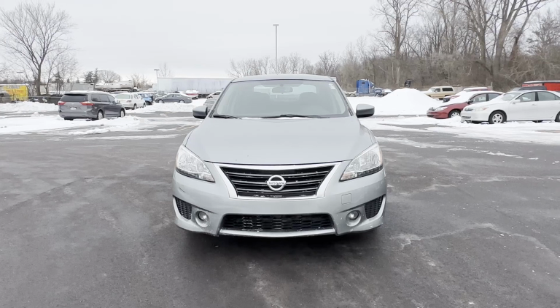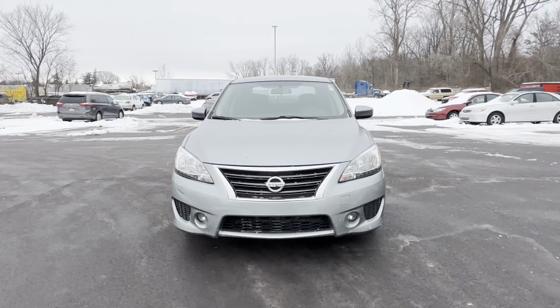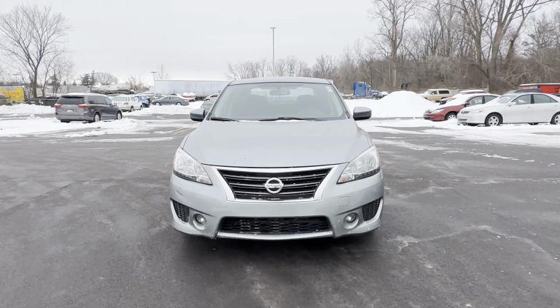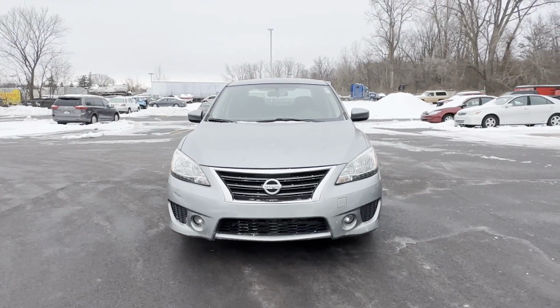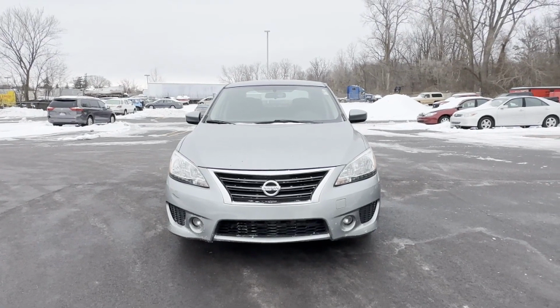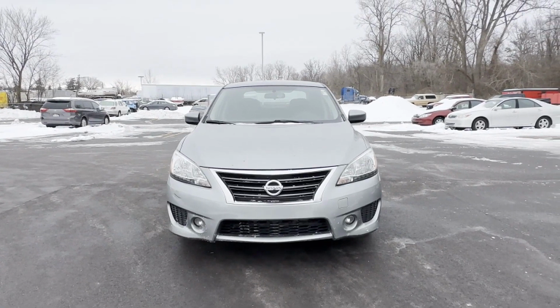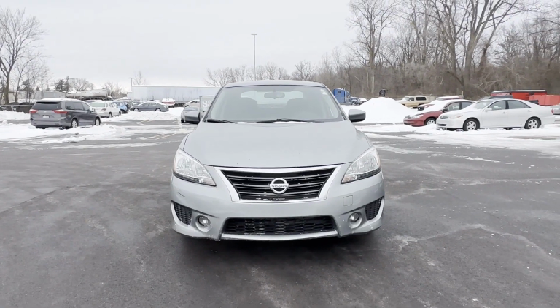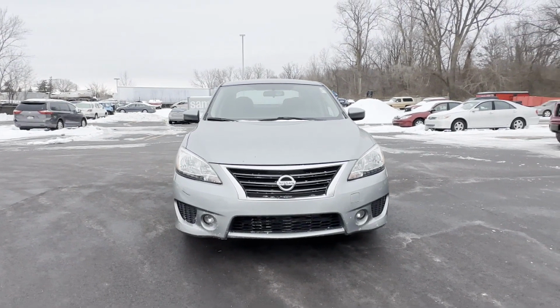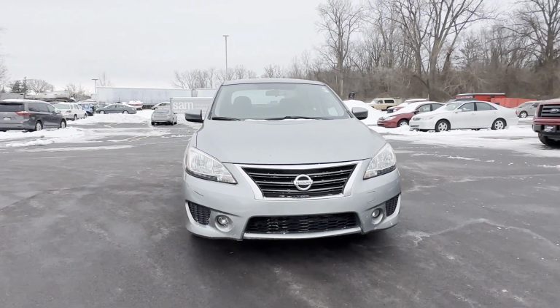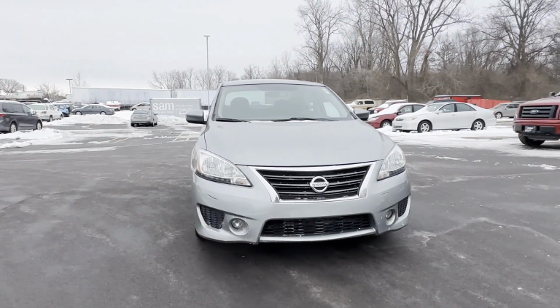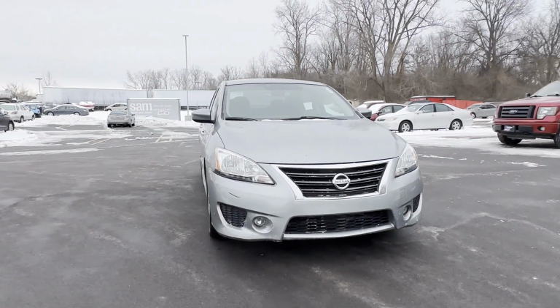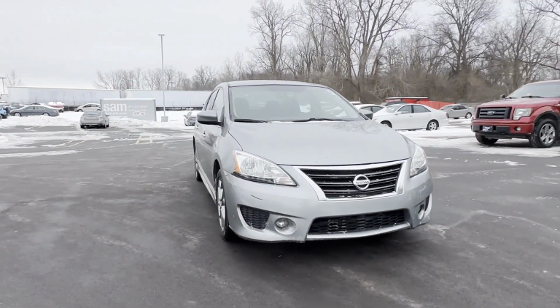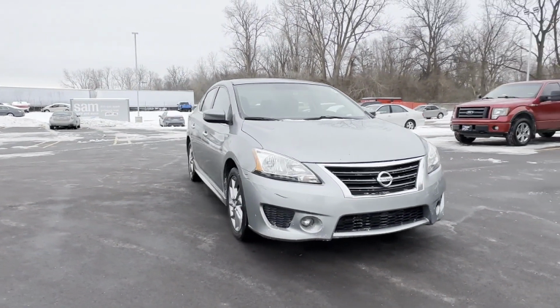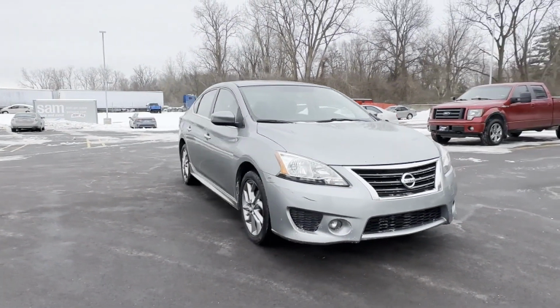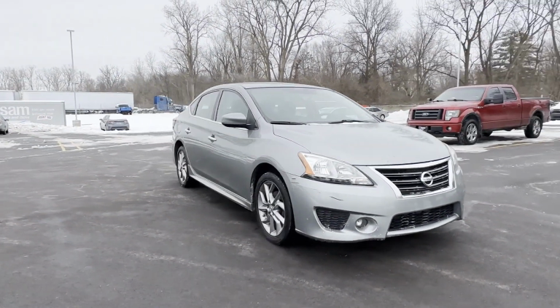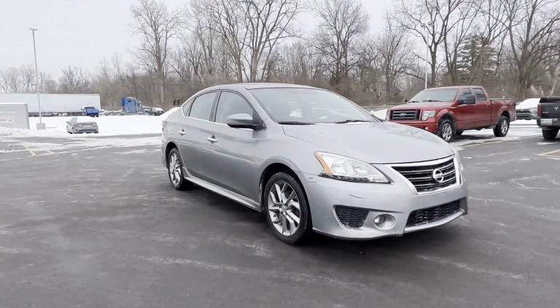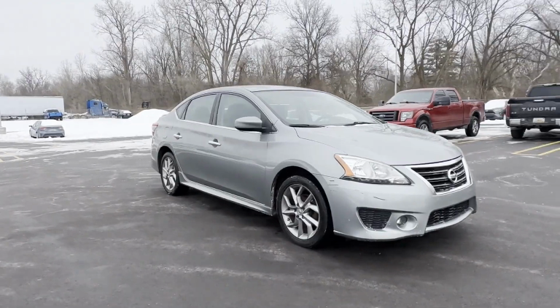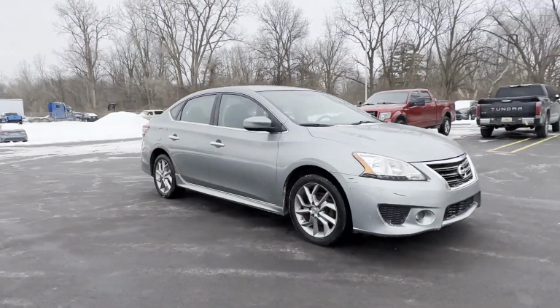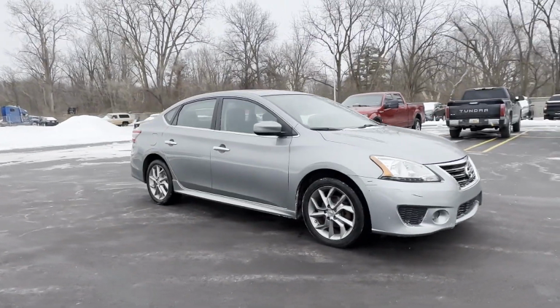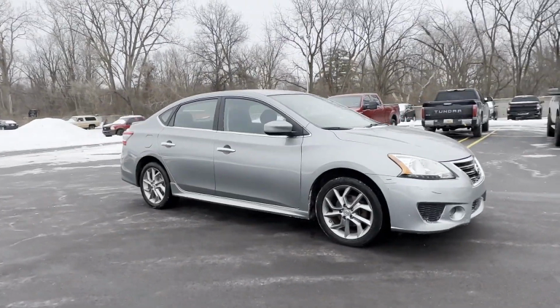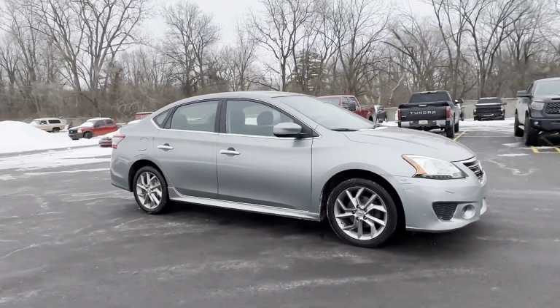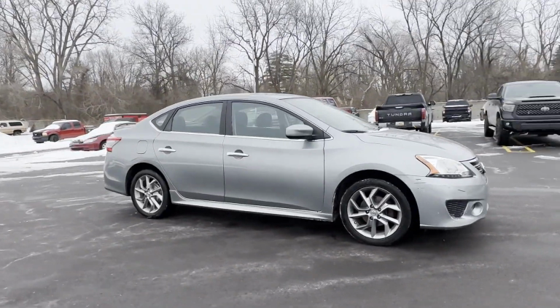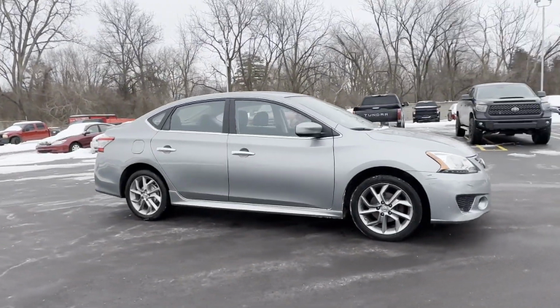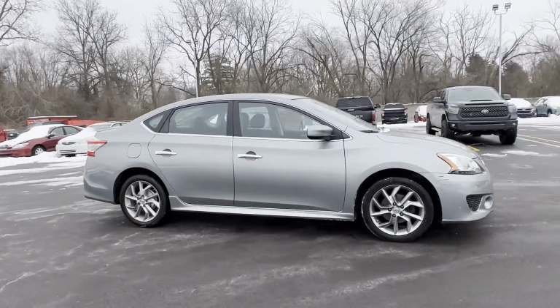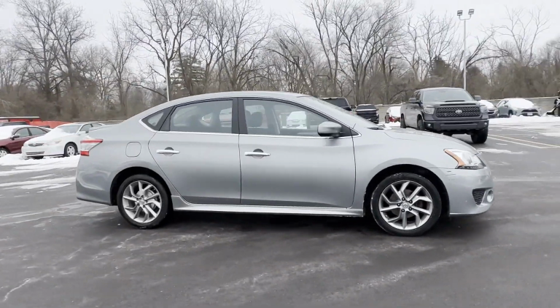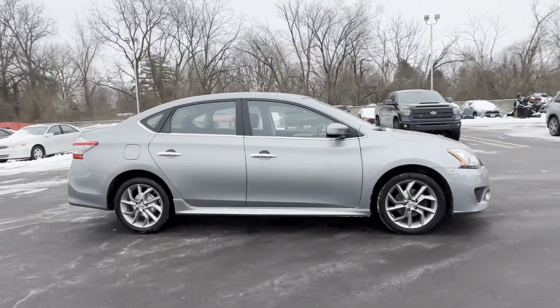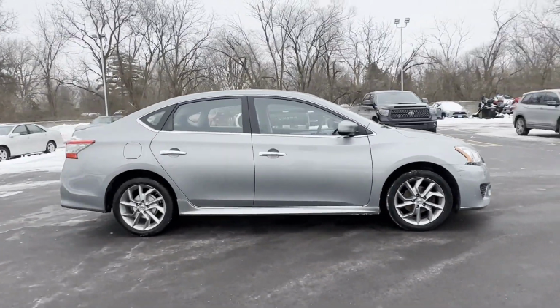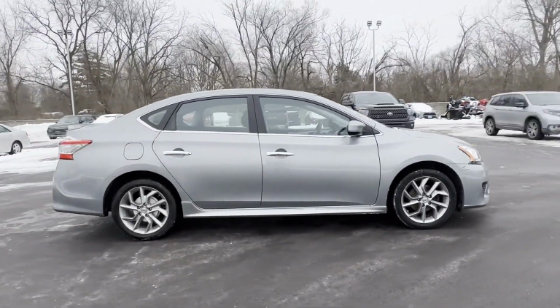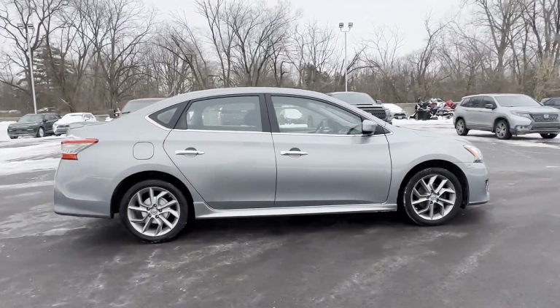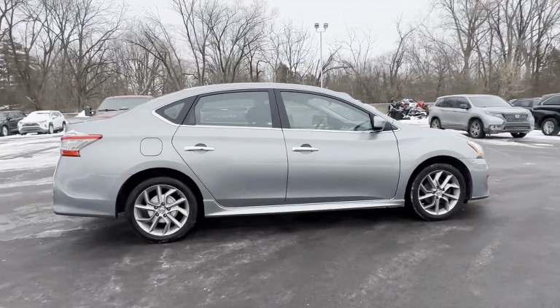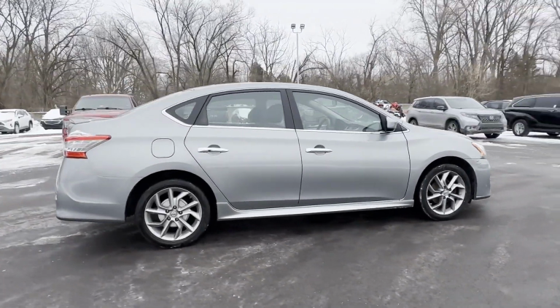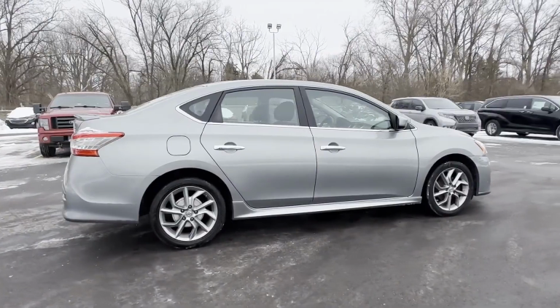2013 Nissan Sentra. This sedan combines safety and comfort with style and performance. It's cleverly designed to maximize convenience and comfort.